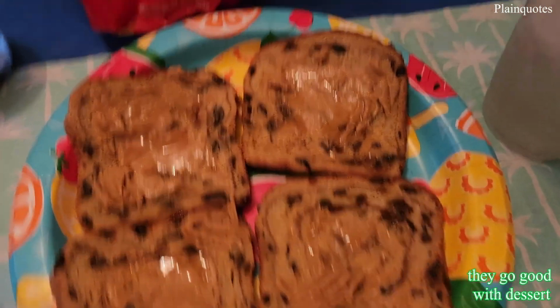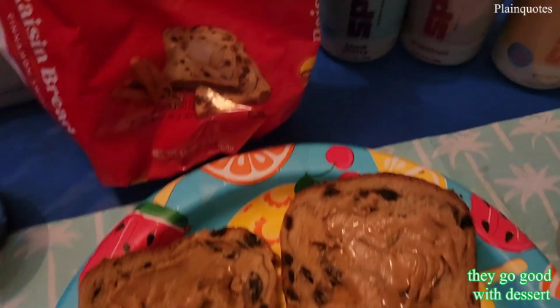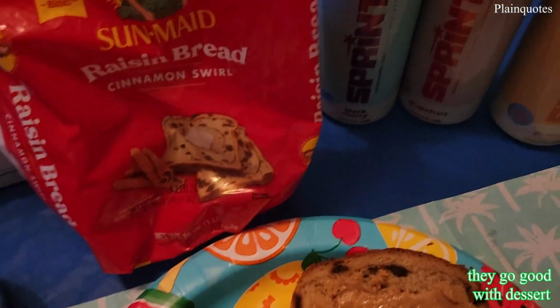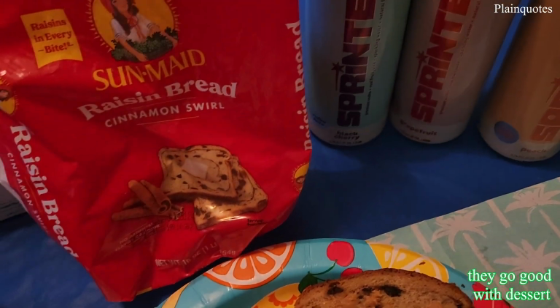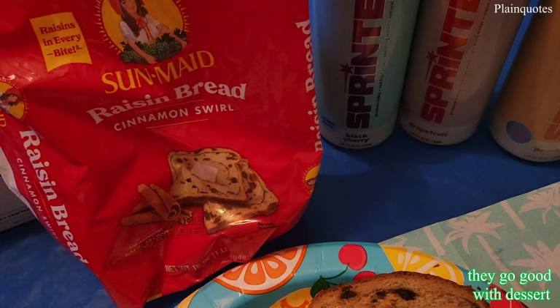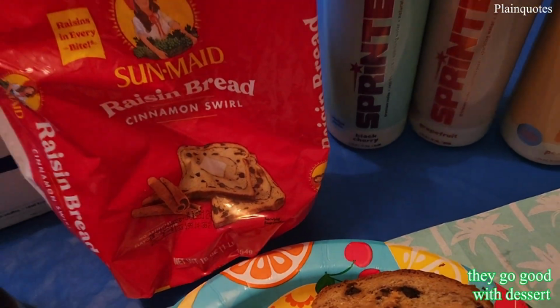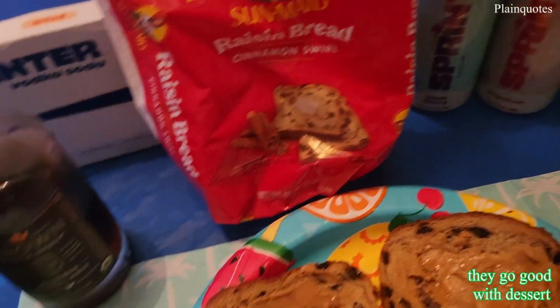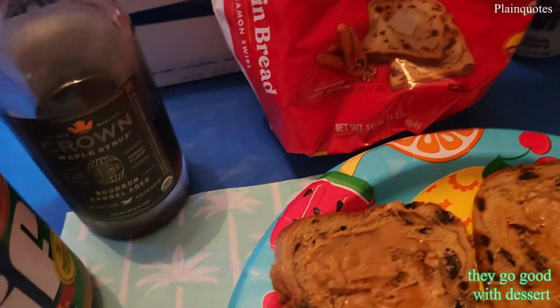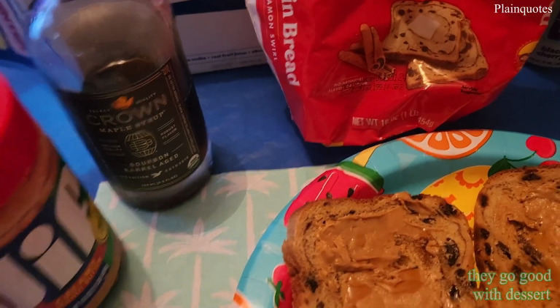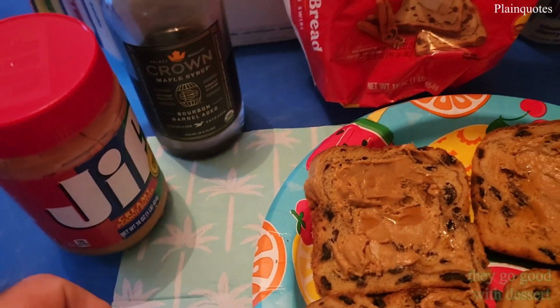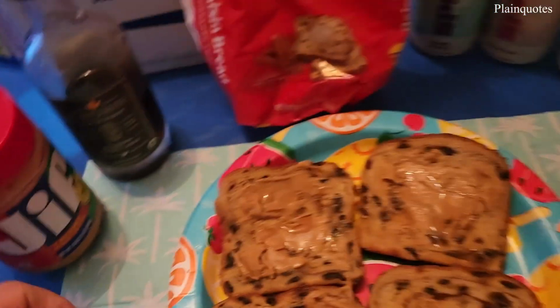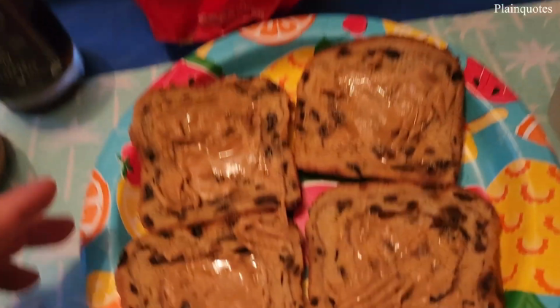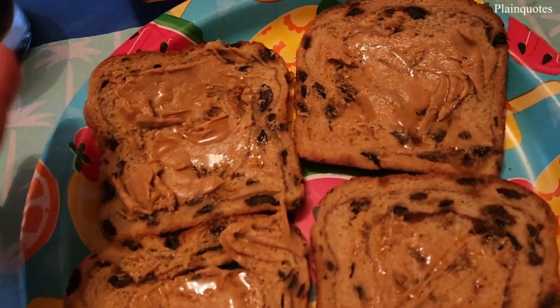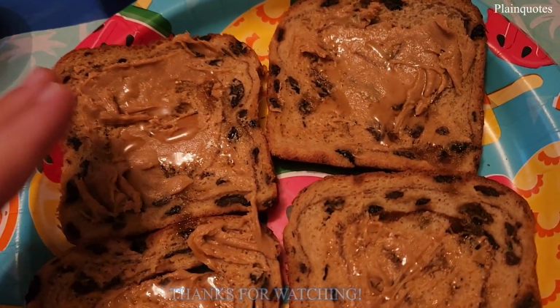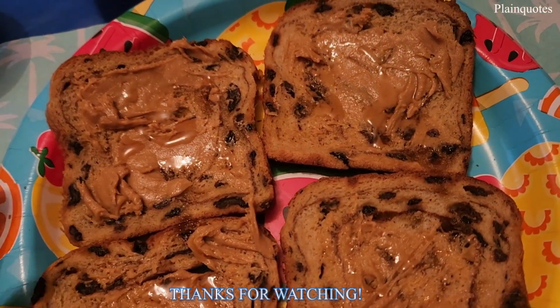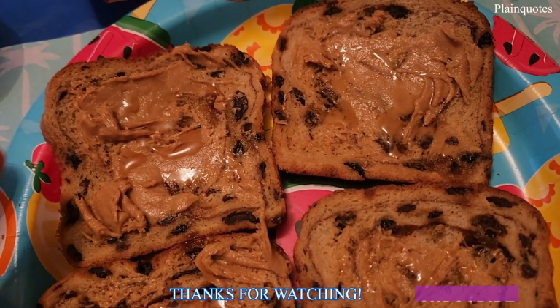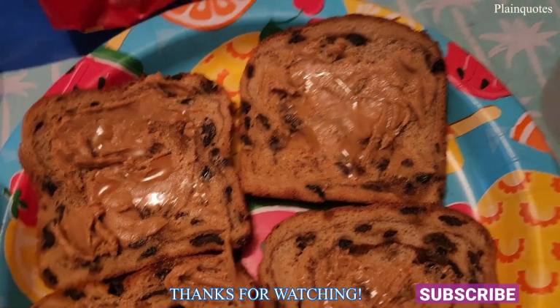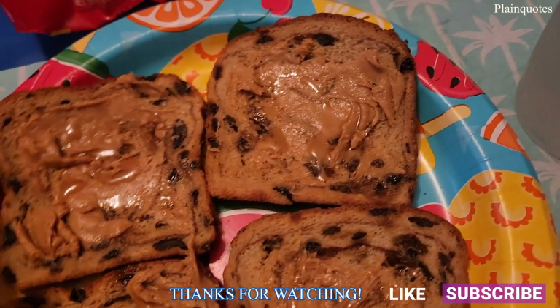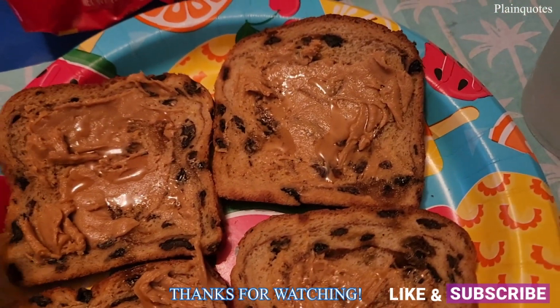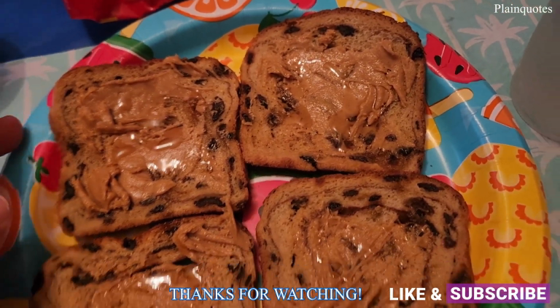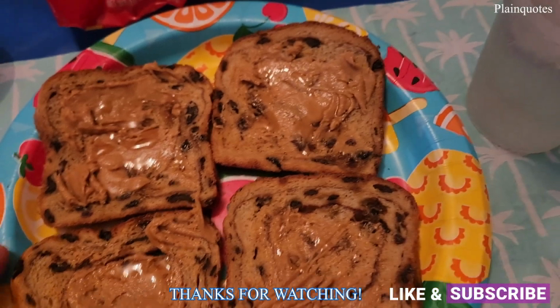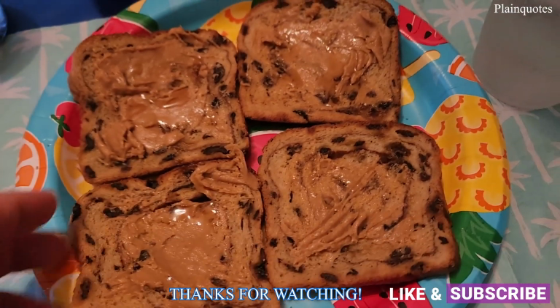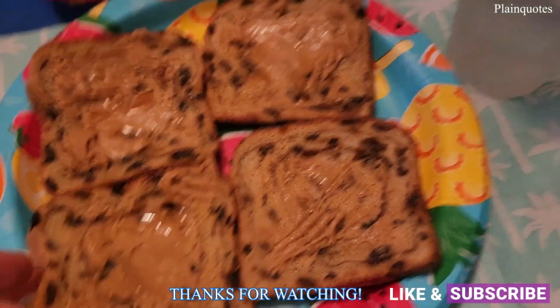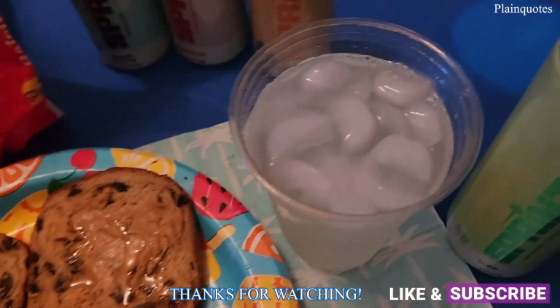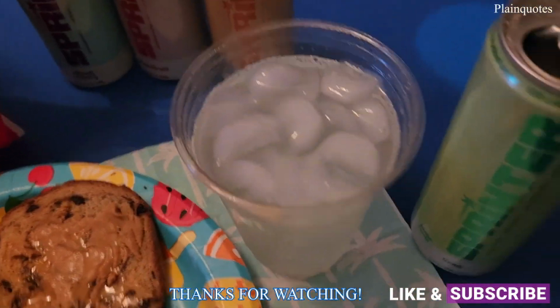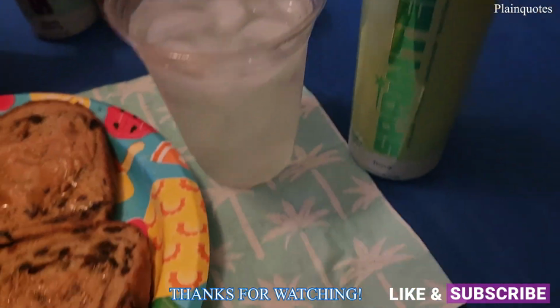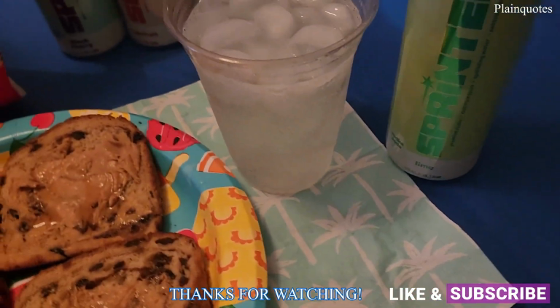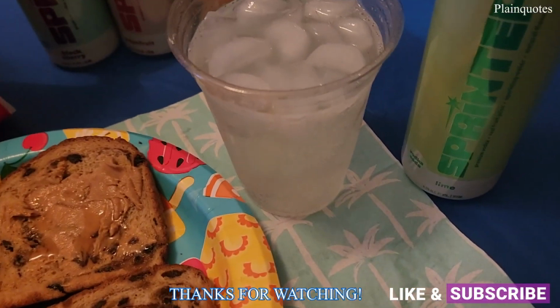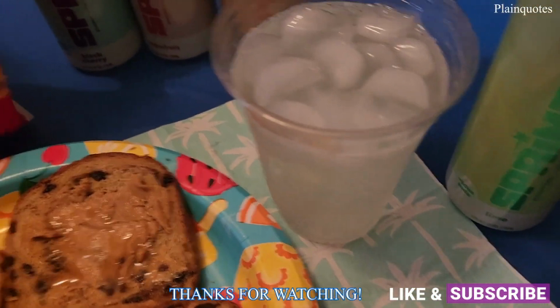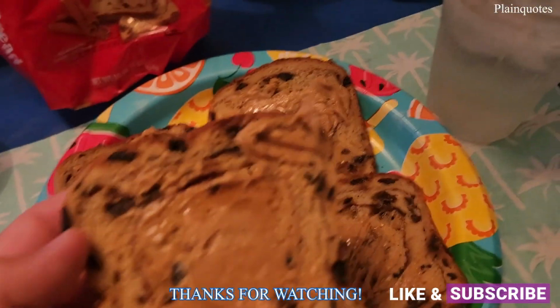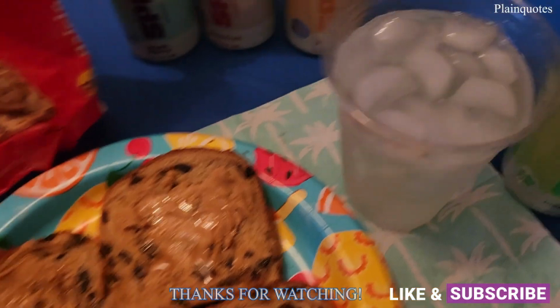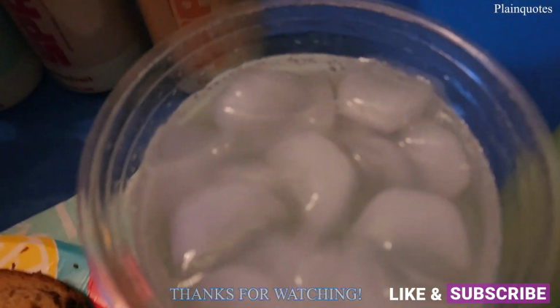I like to drink and eat with dessert. This time I just got raisin bread with maple syrup and peanut butter — just put a little bit of maple syrup and peanut butter on the bread. I'm going to enjoy it with the lime flavor today. Cheers.